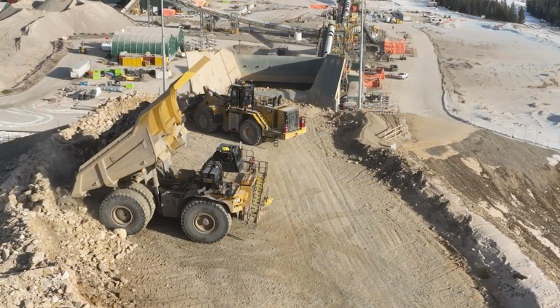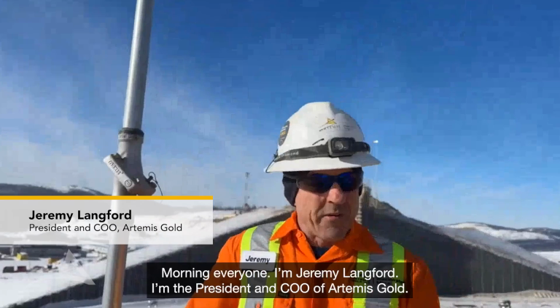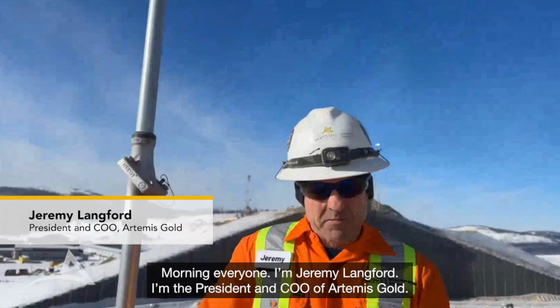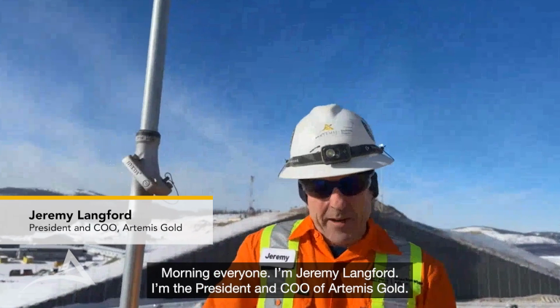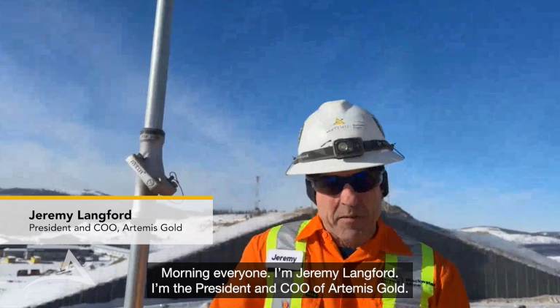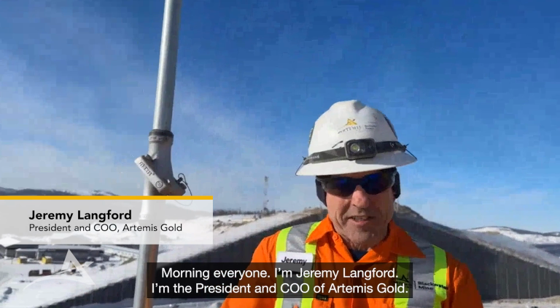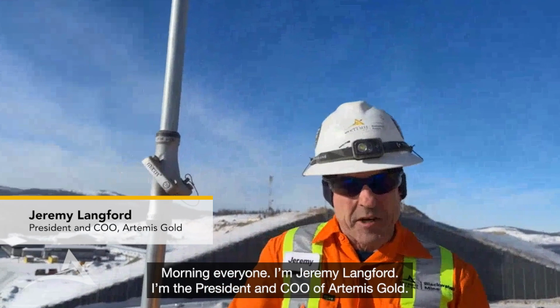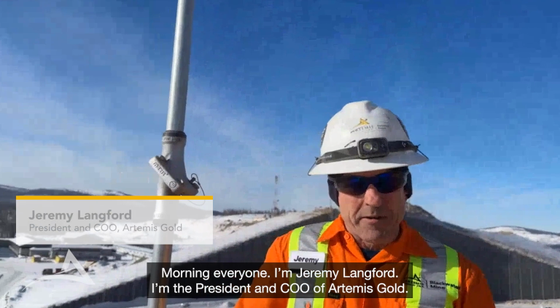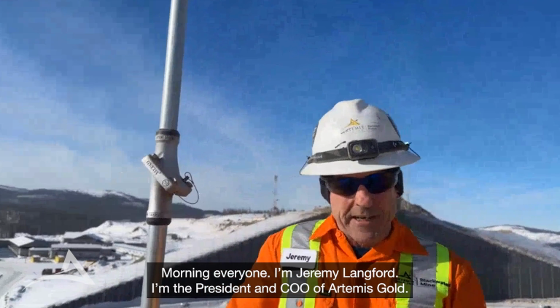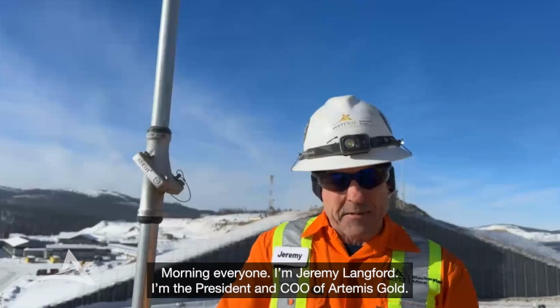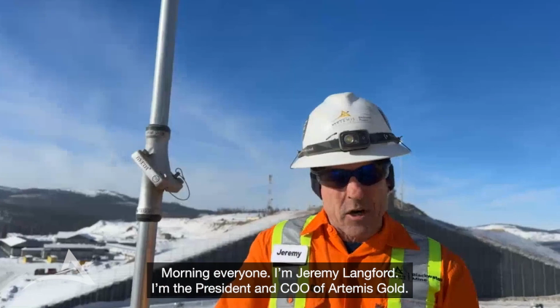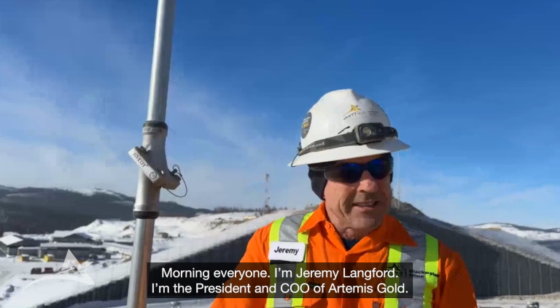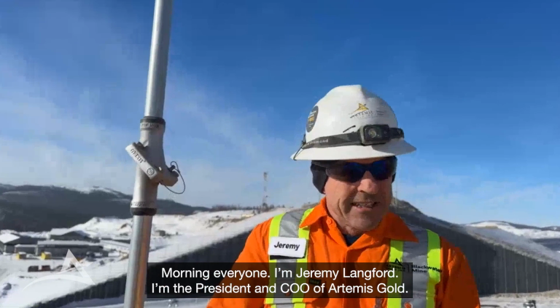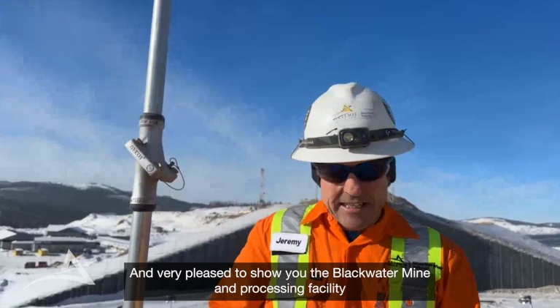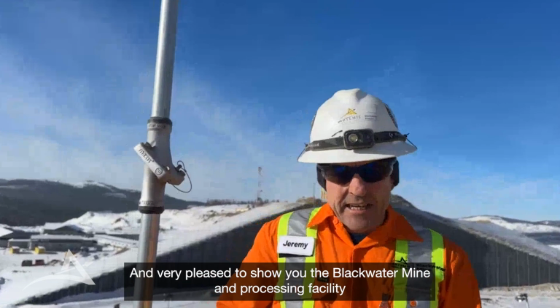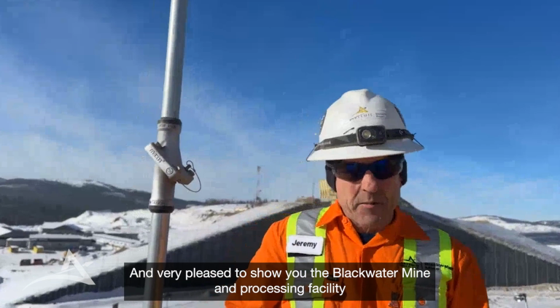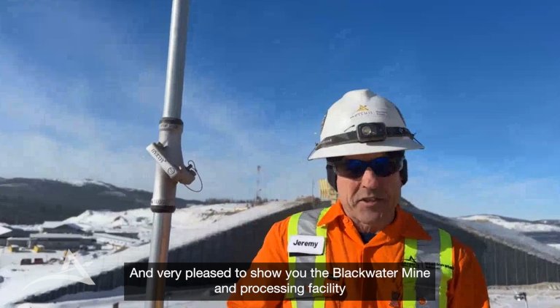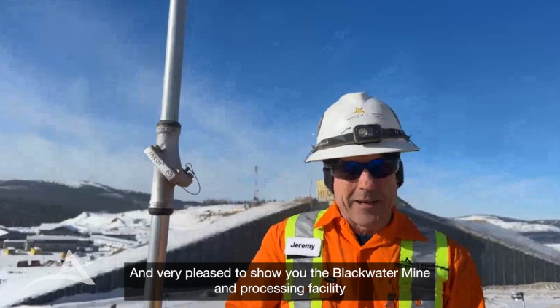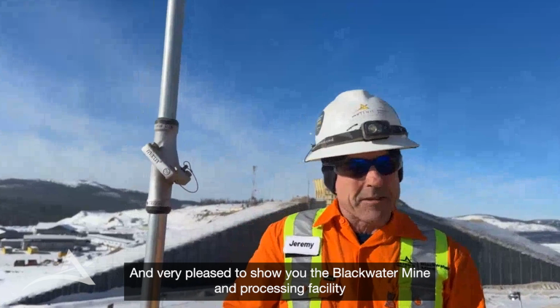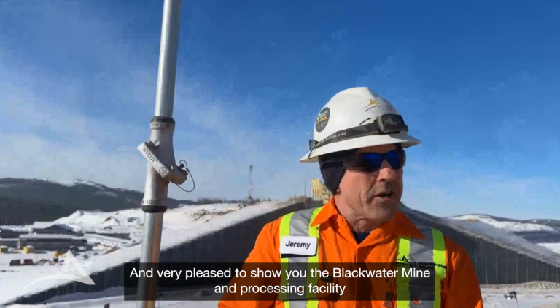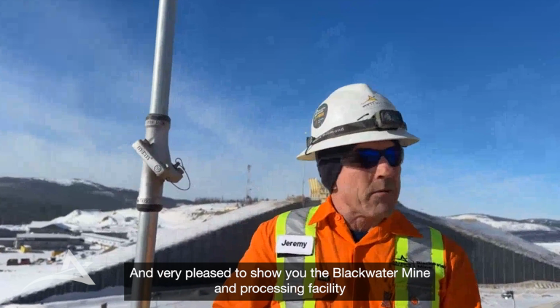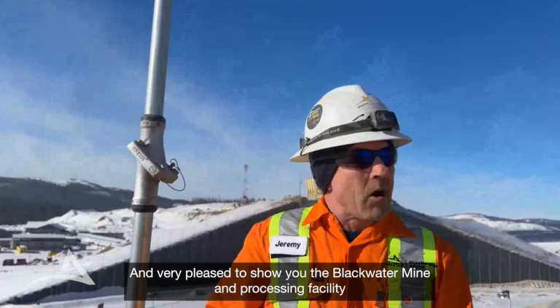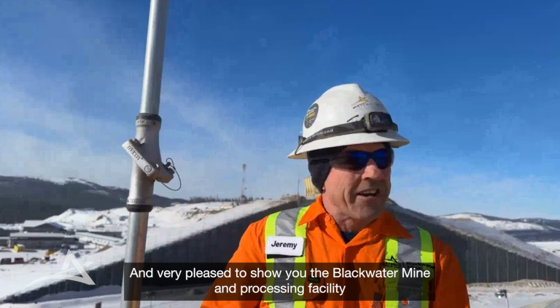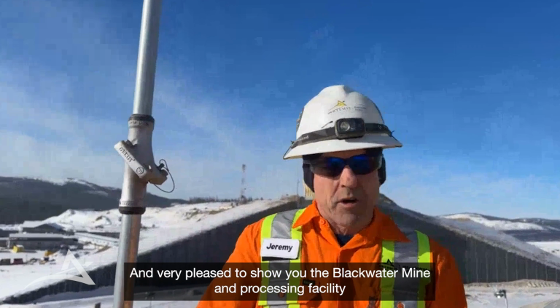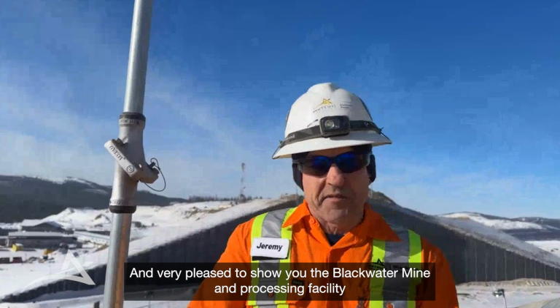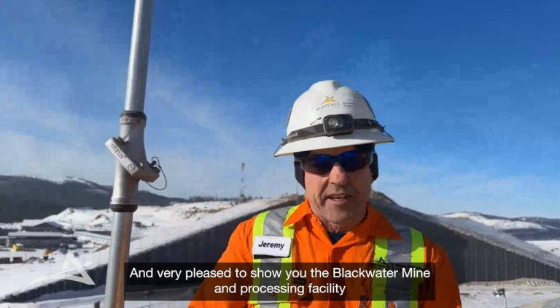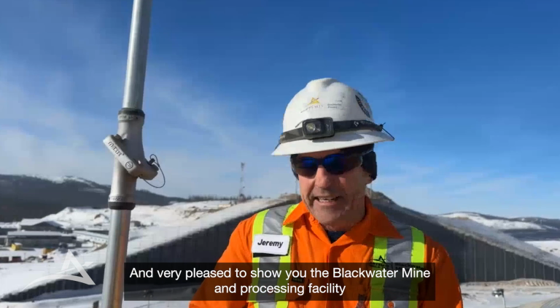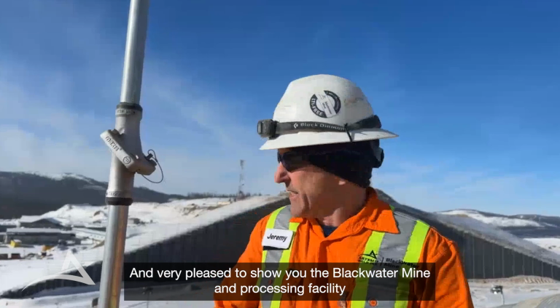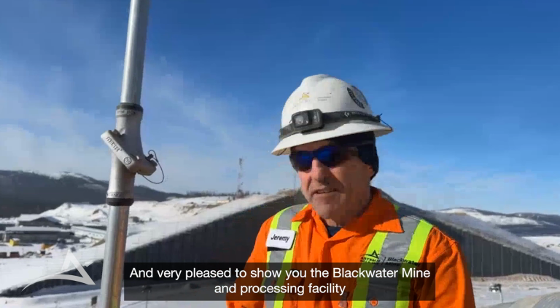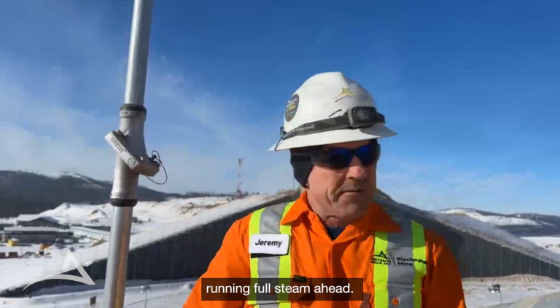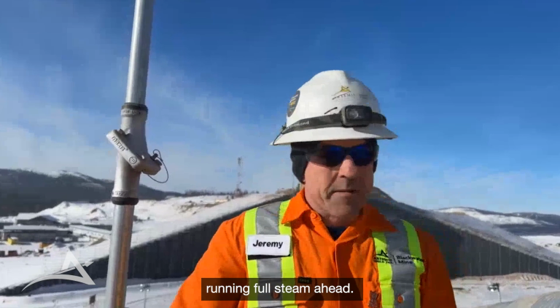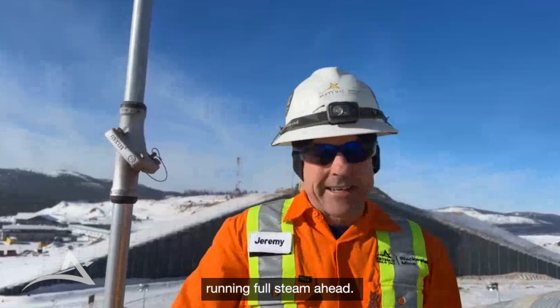Morning everyone, I'm Jeremy Hogan, I'm the CEO of Artemis Gold, and very pleased to show you the Blackwater mine and processing facility running at full steam ahead.